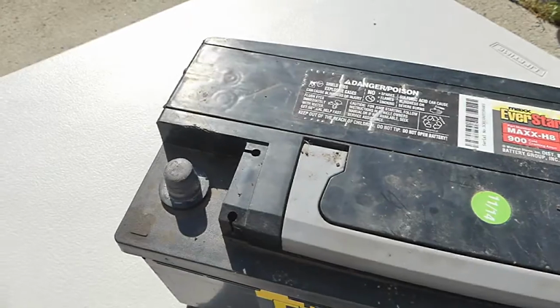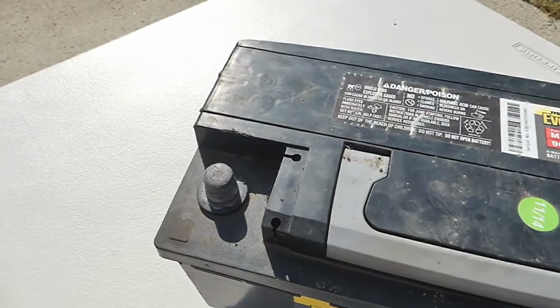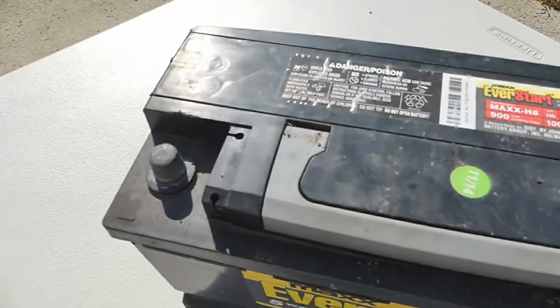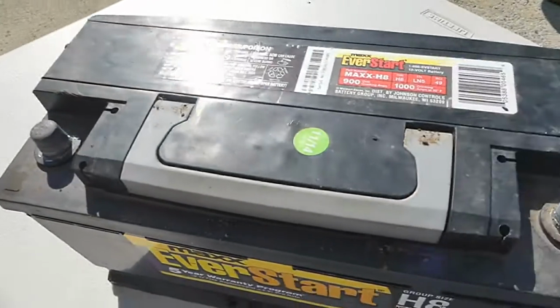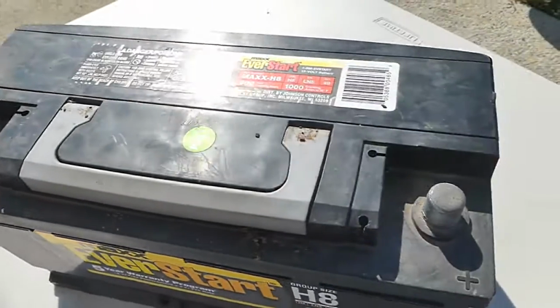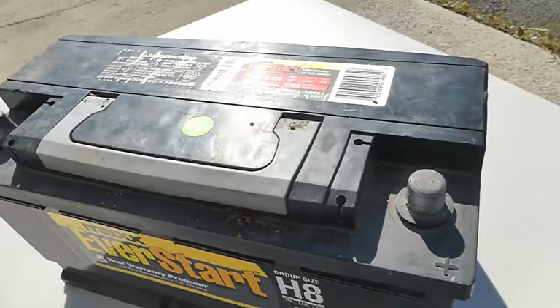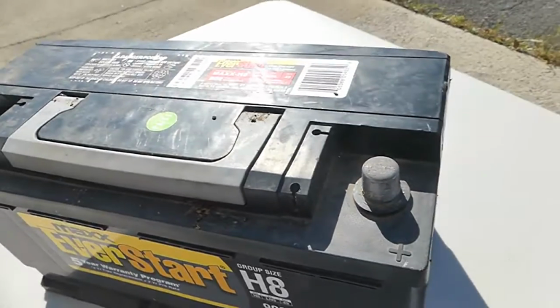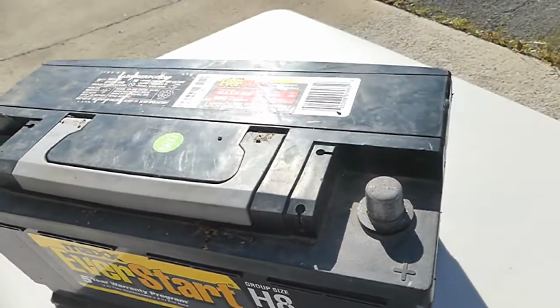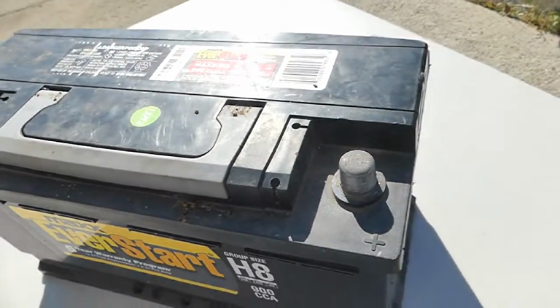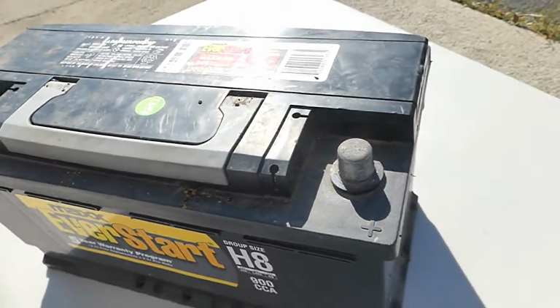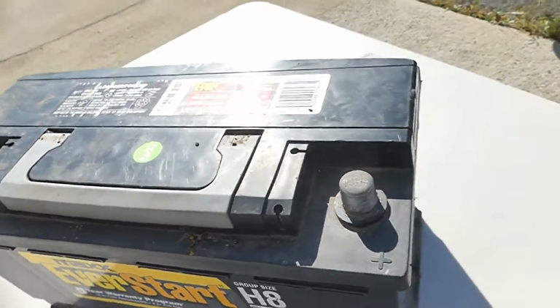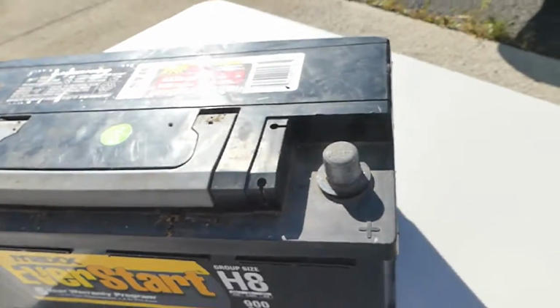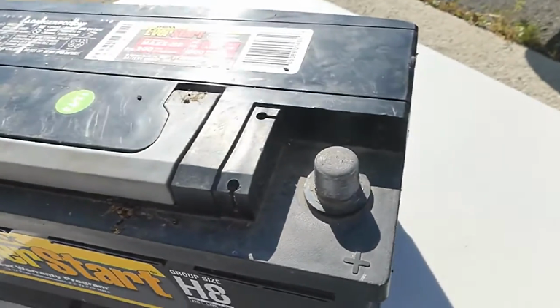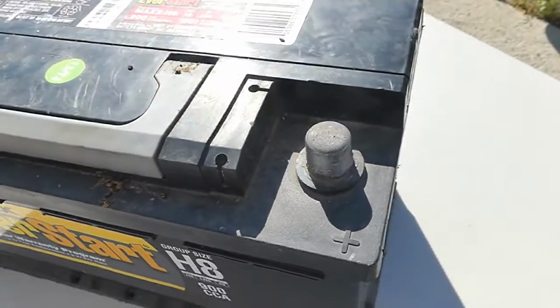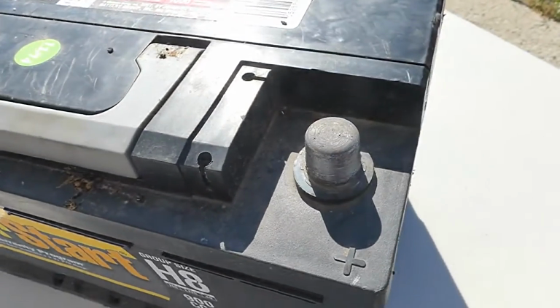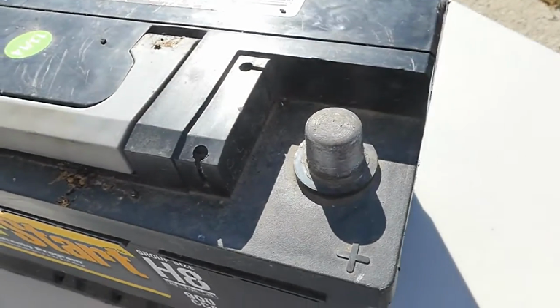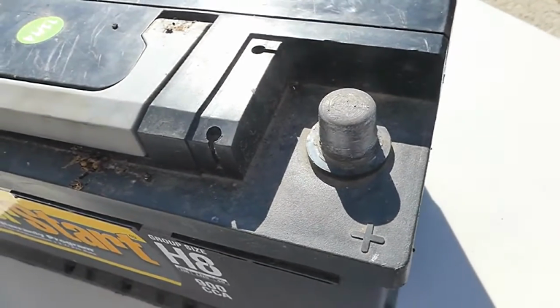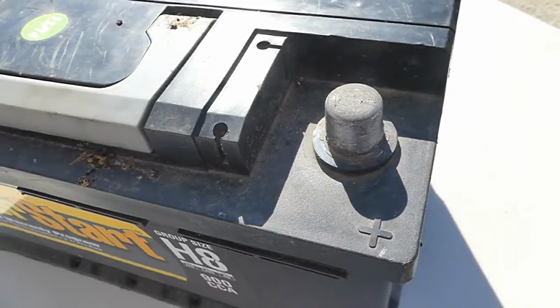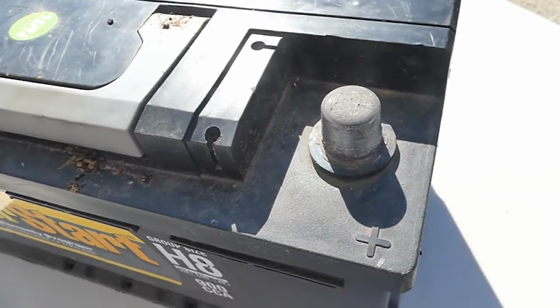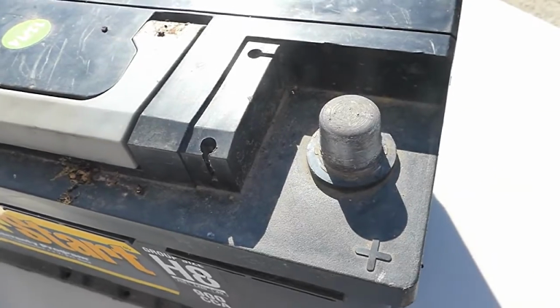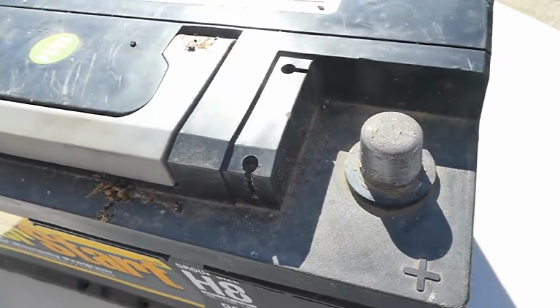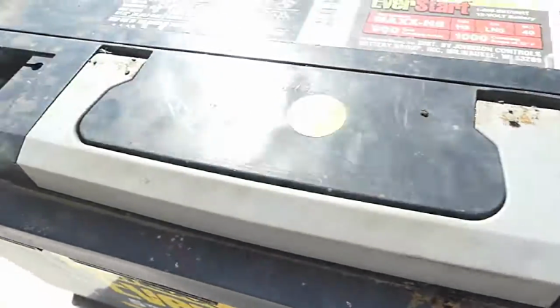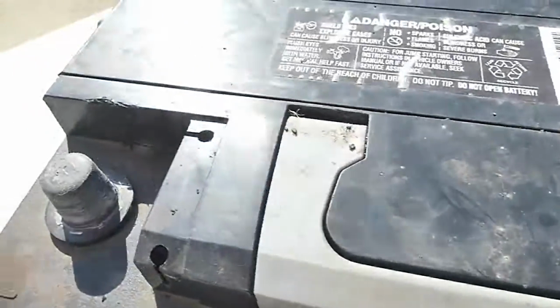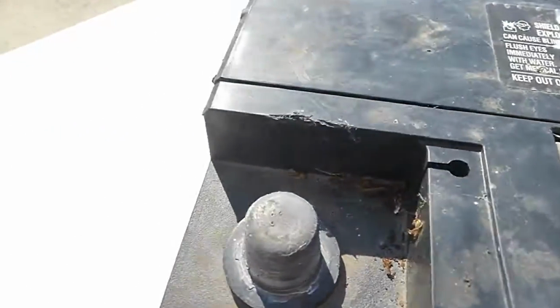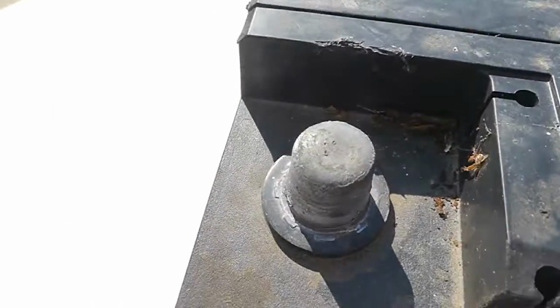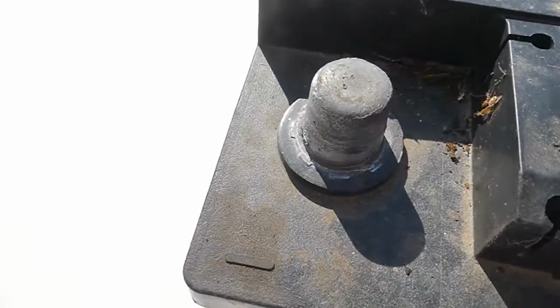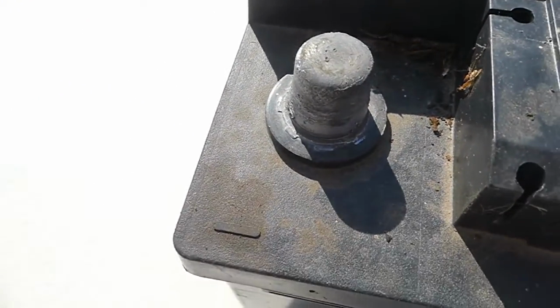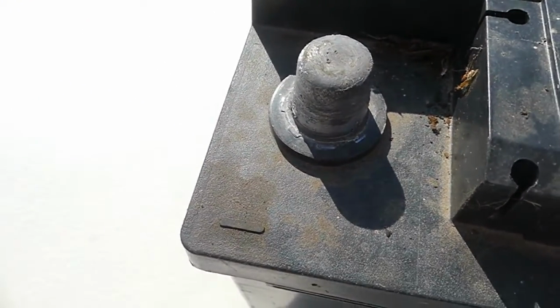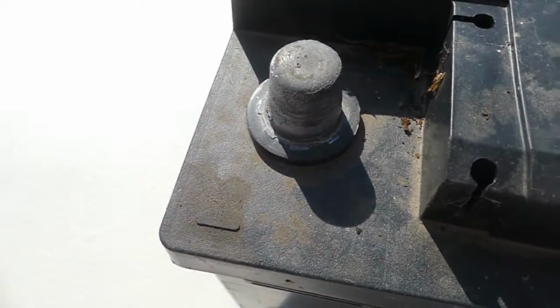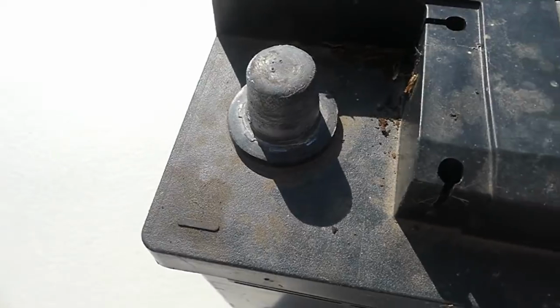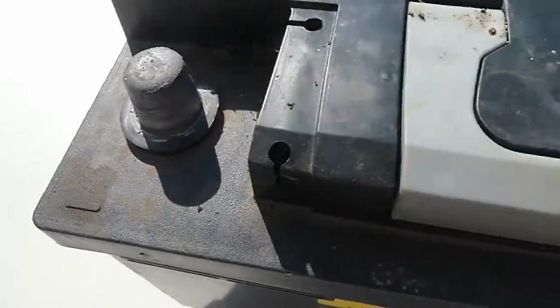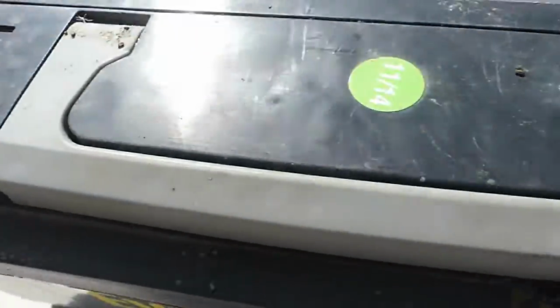When working on an automotive battery, heavy equipment battery, truck battery, etc., you have to pay attention to the polarity. The battery has both positive and negative terminals. Generally speaking, they're marked.